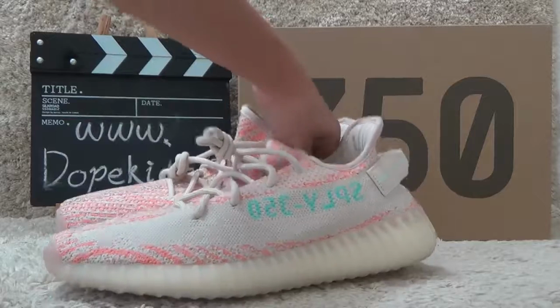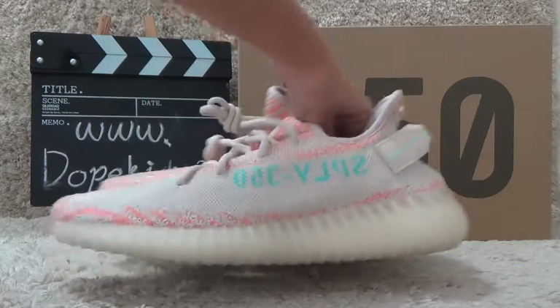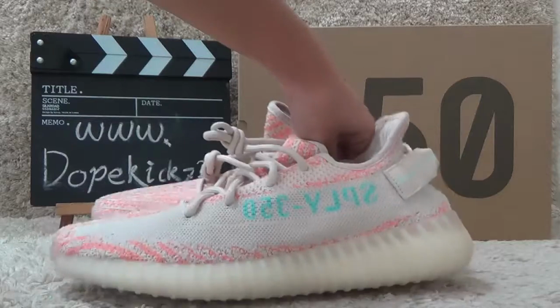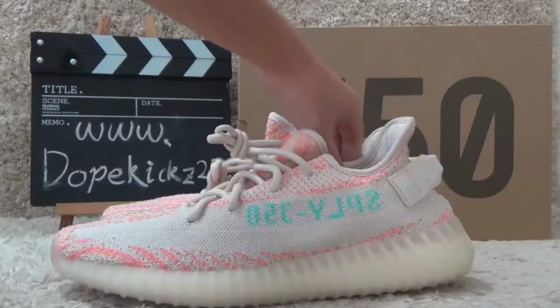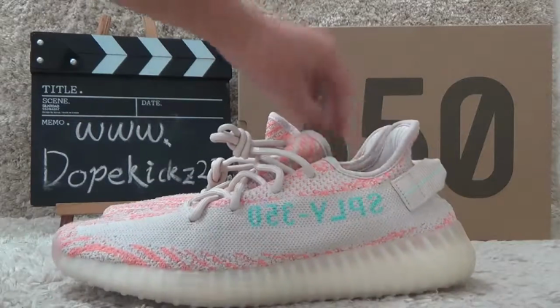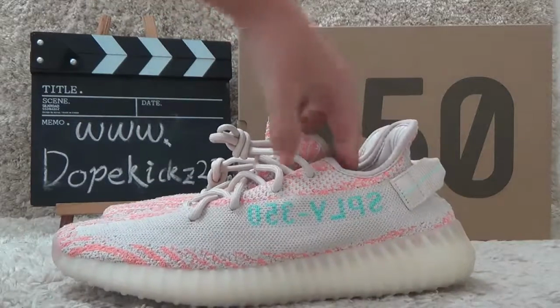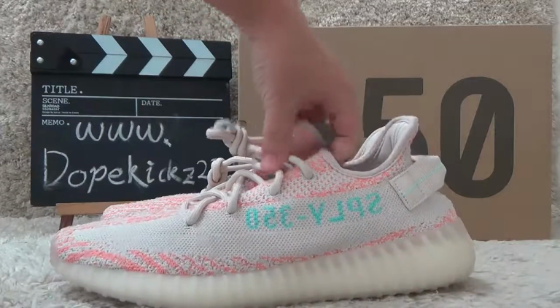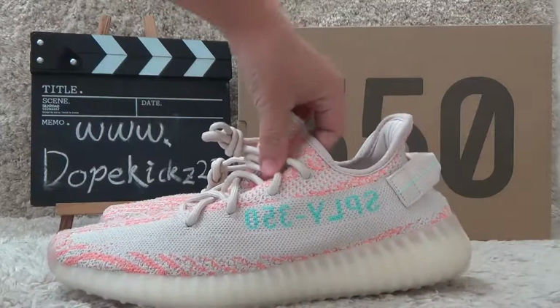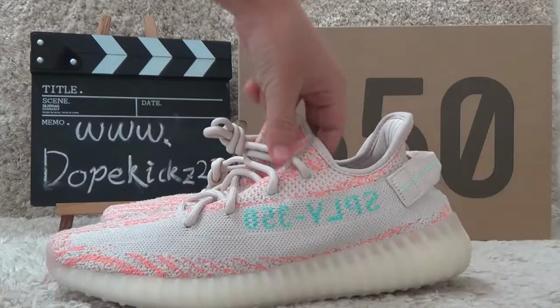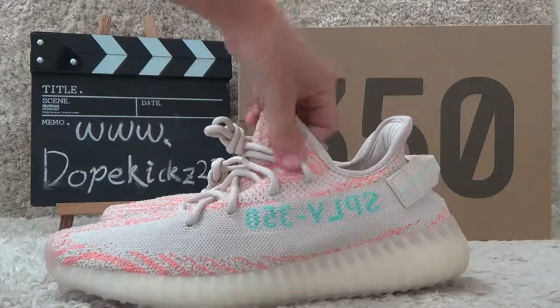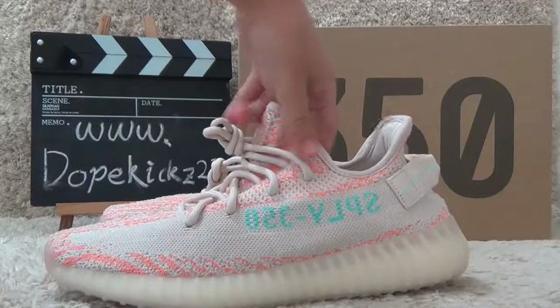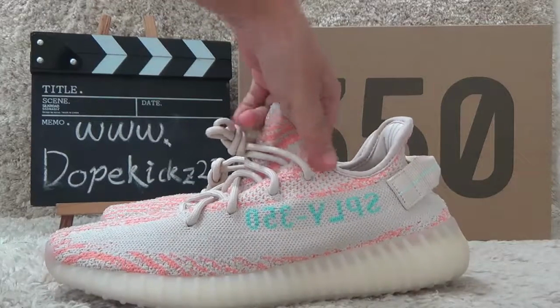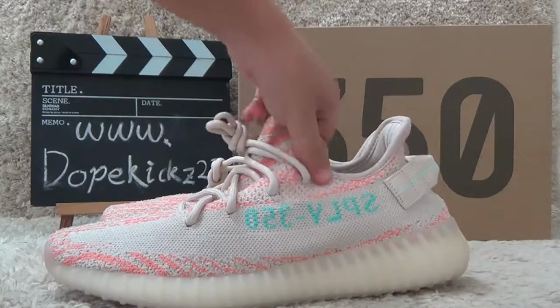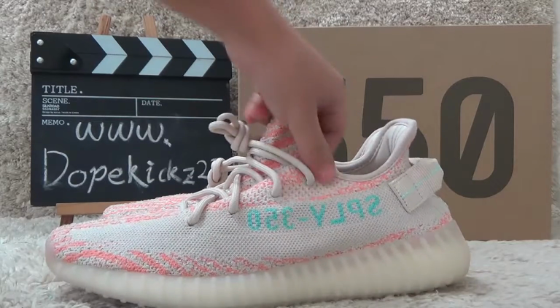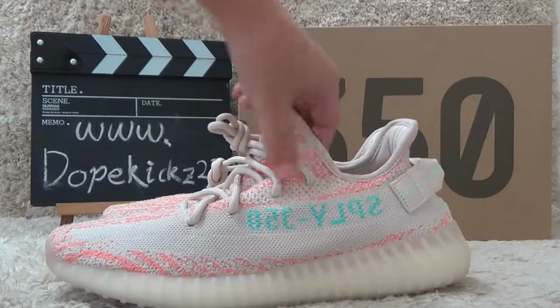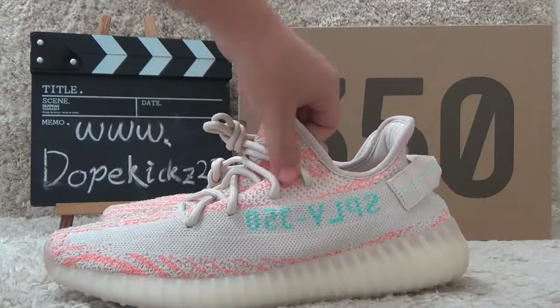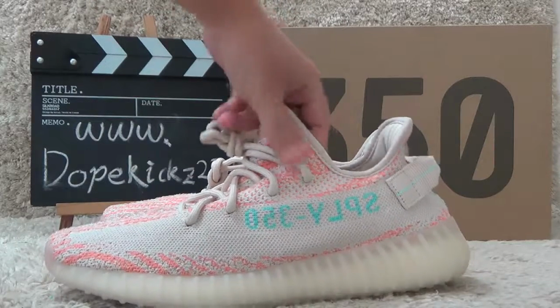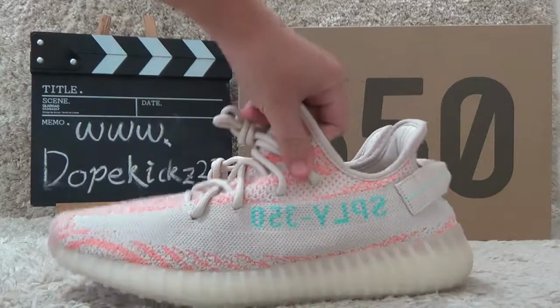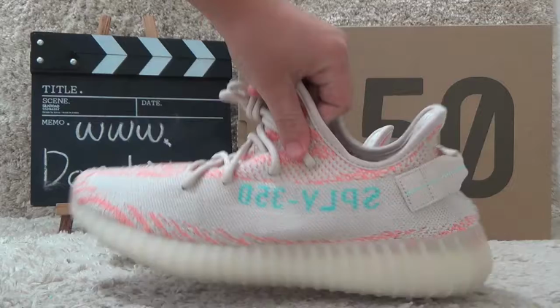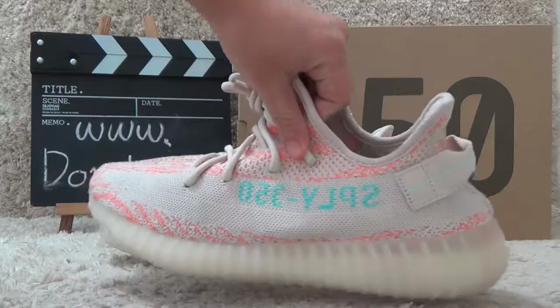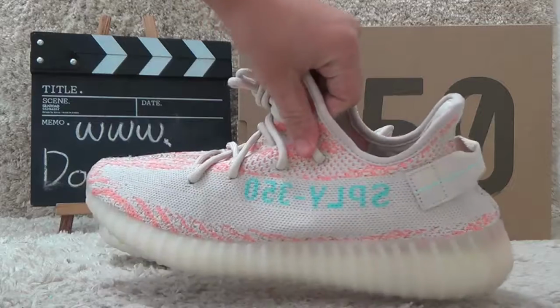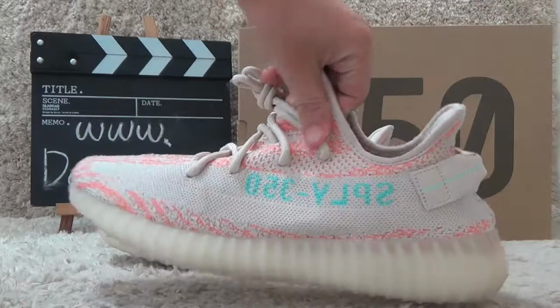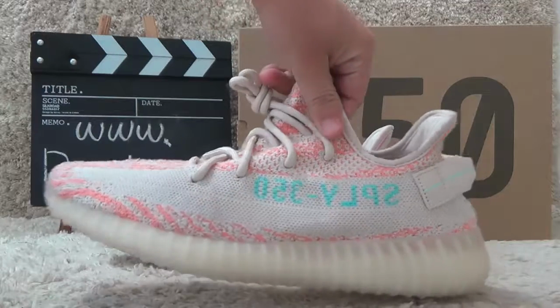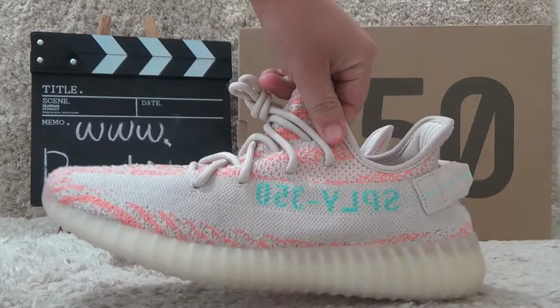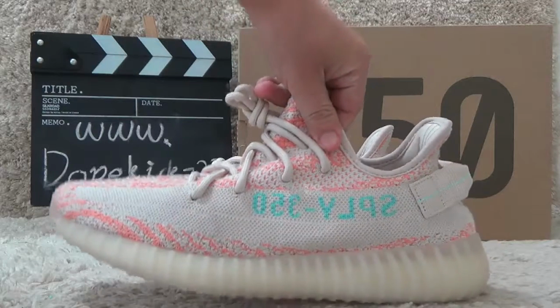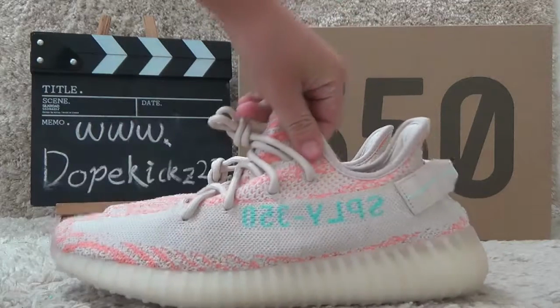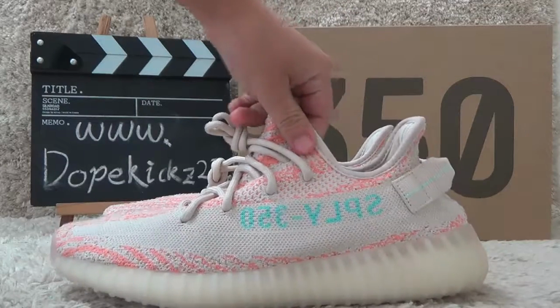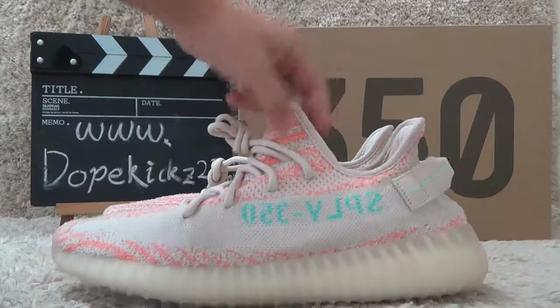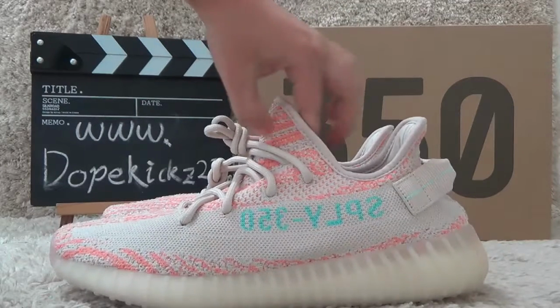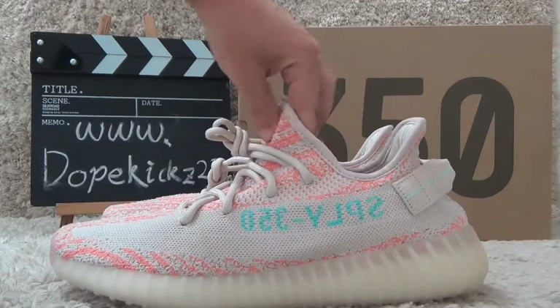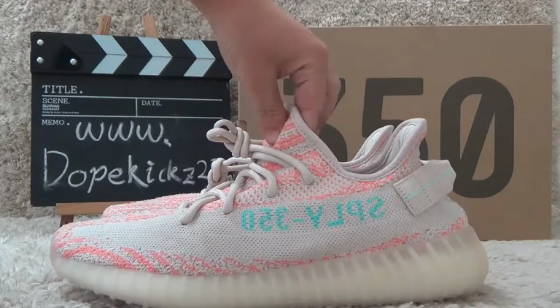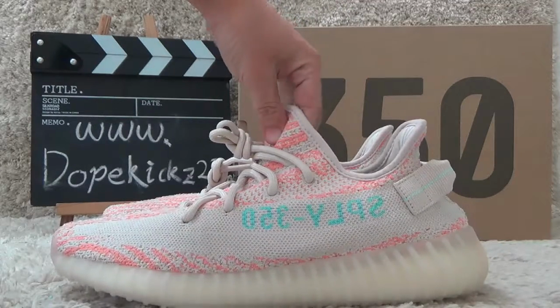Today I will show you the new designs of the Yeezy Zebra. Here is the new color designs.